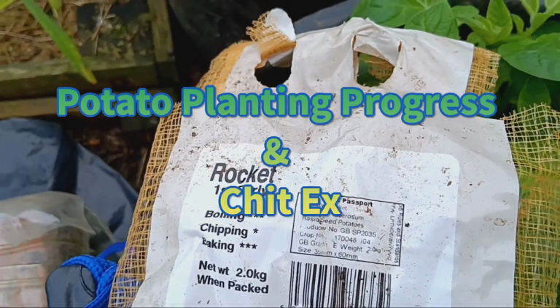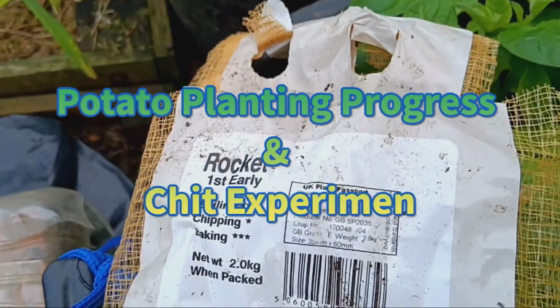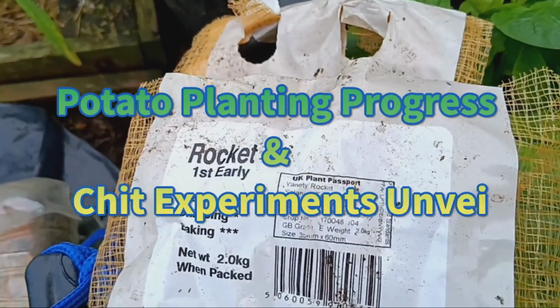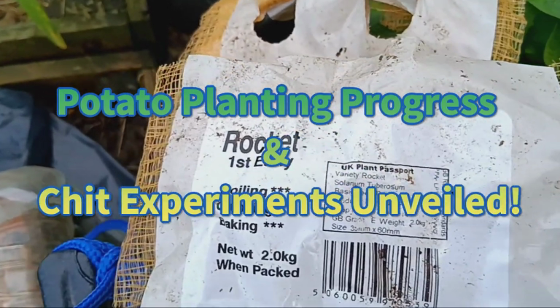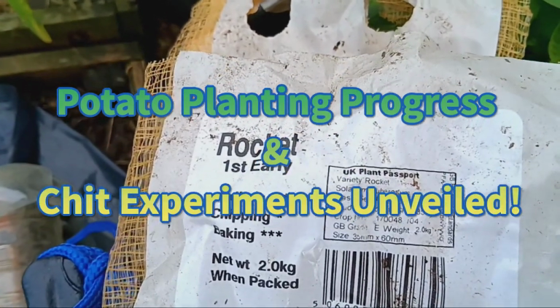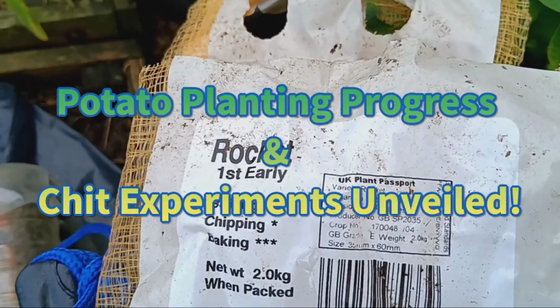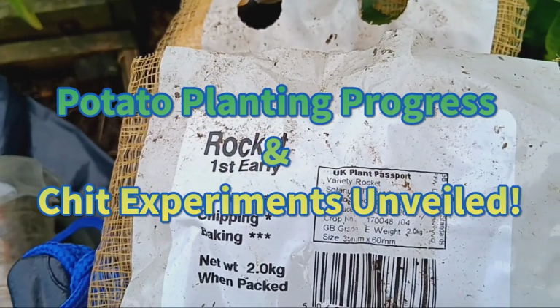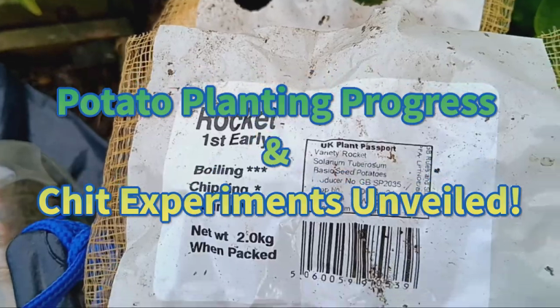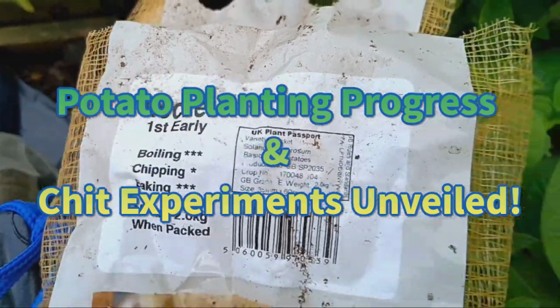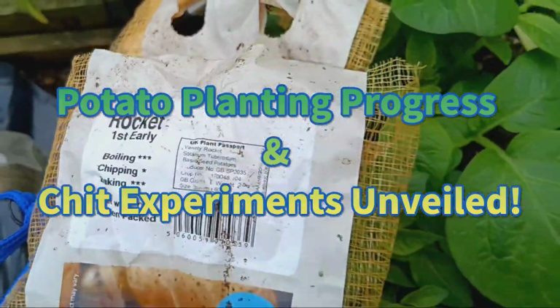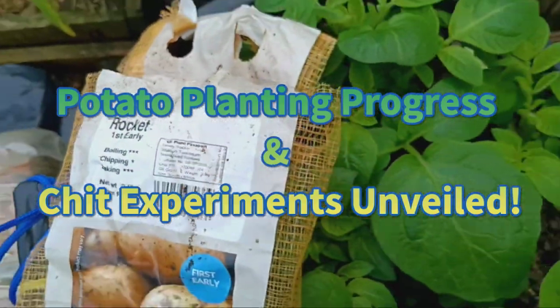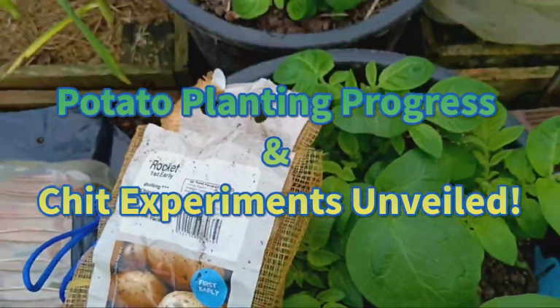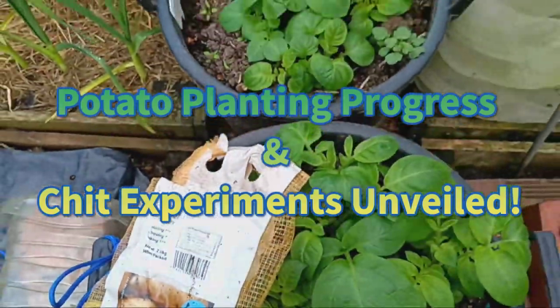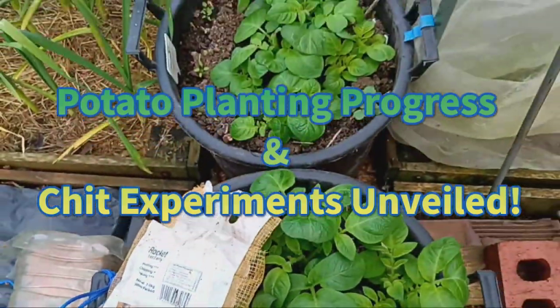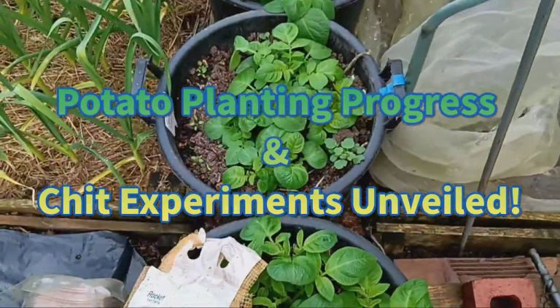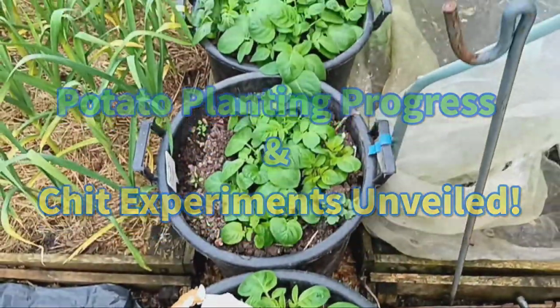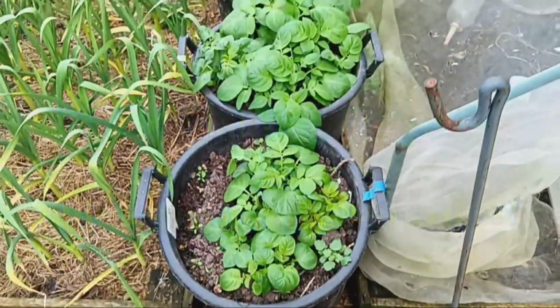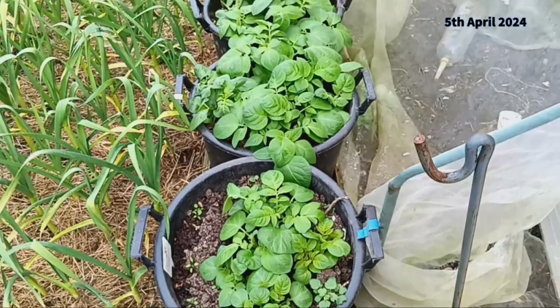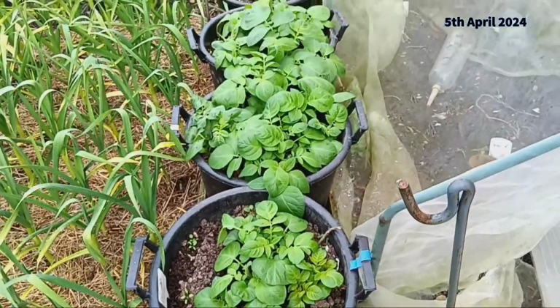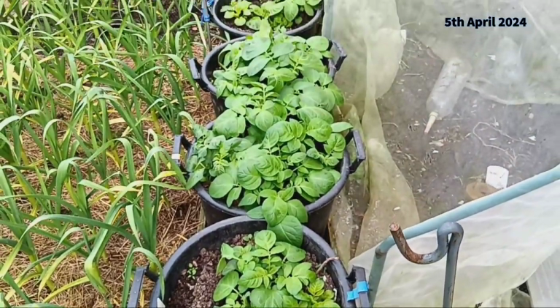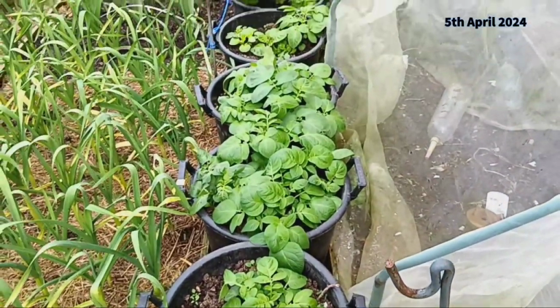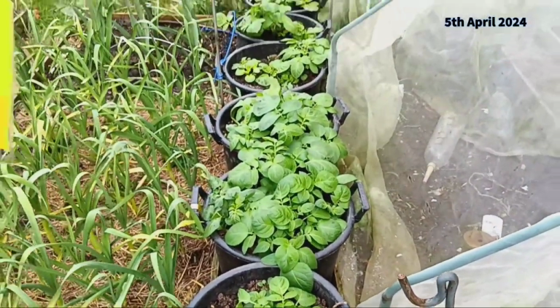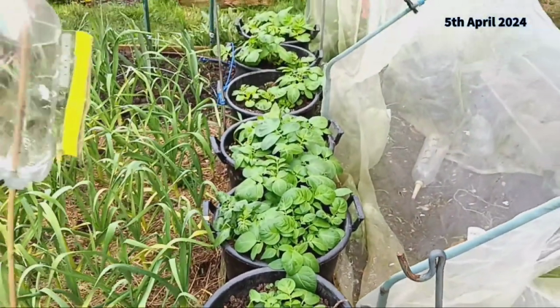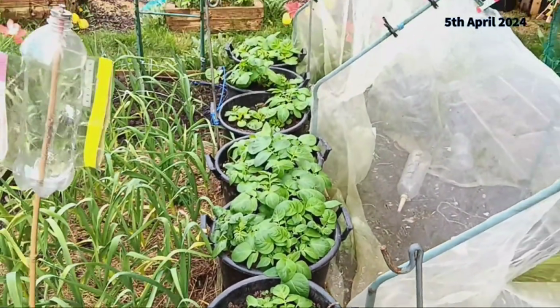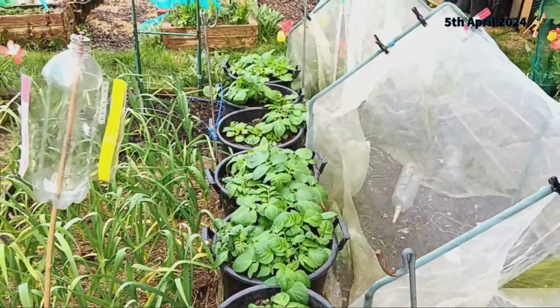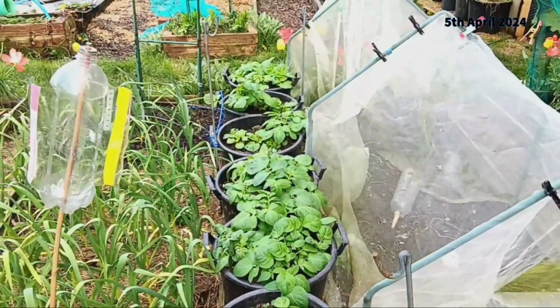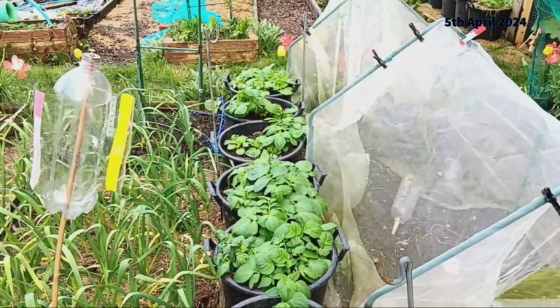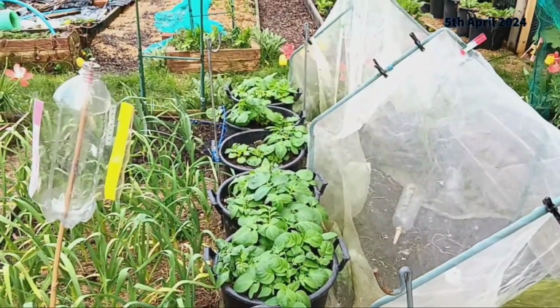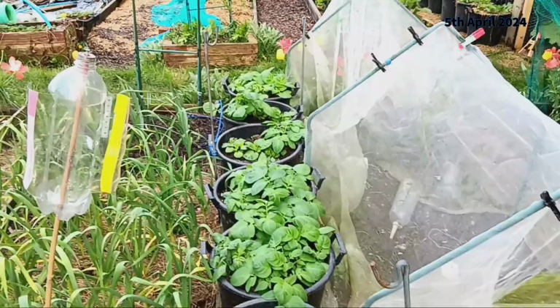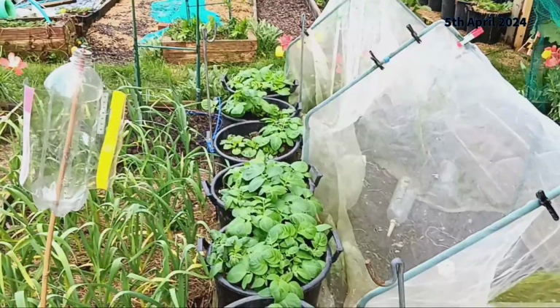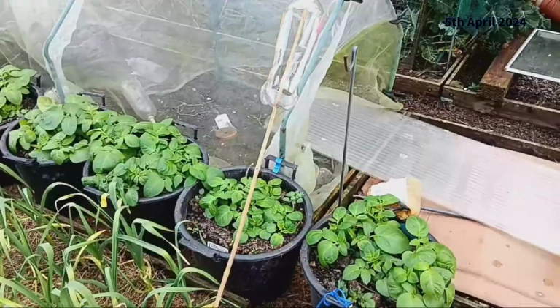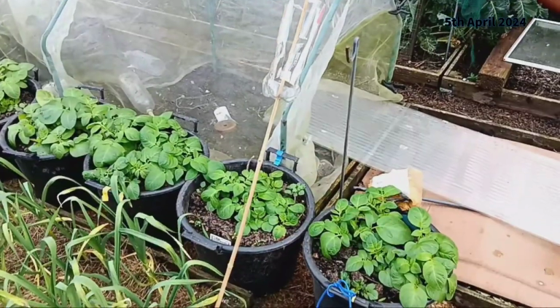Hello fellow gardeners and welcome back to our humble garden. Today I'm thrilled to update you on our potato planting progress. It's been an exciting journey so far and I can't wait to share the latest developments with you.